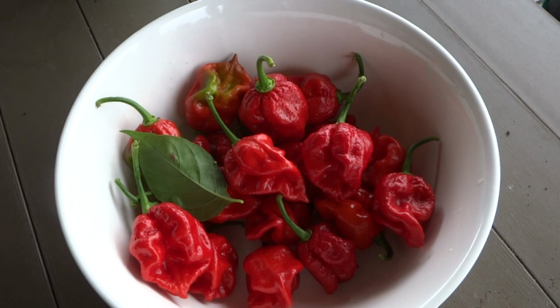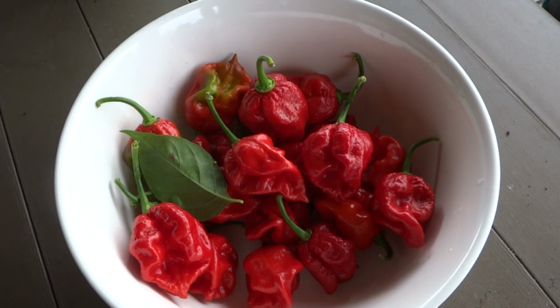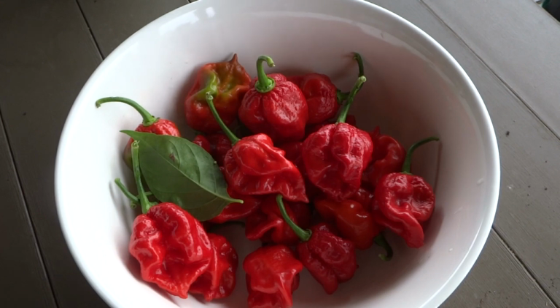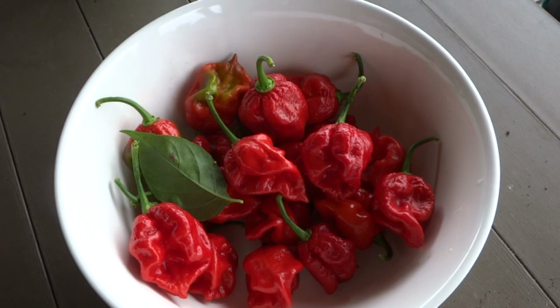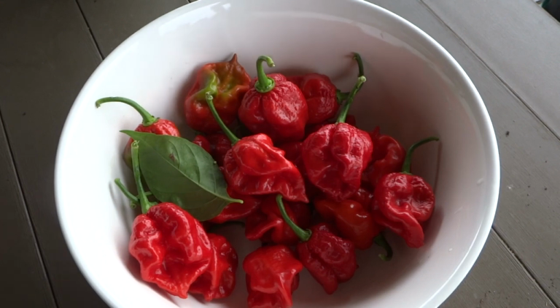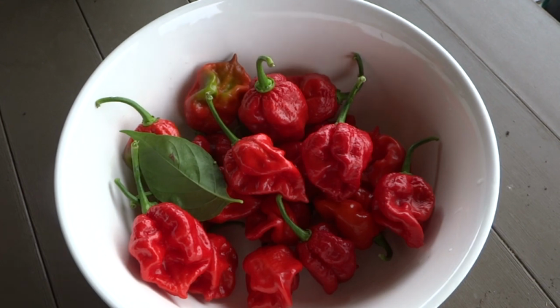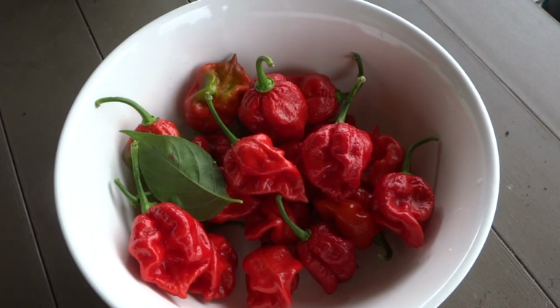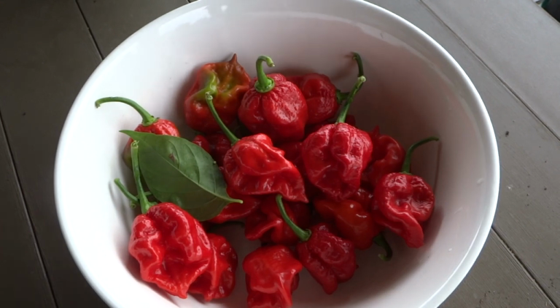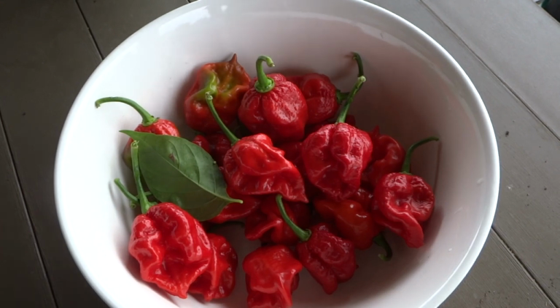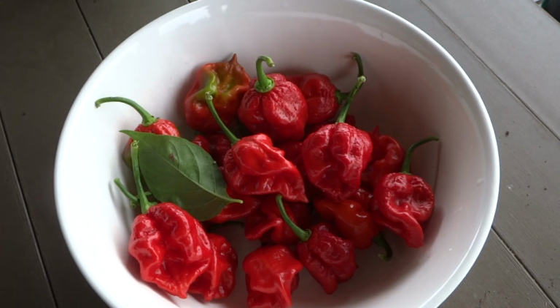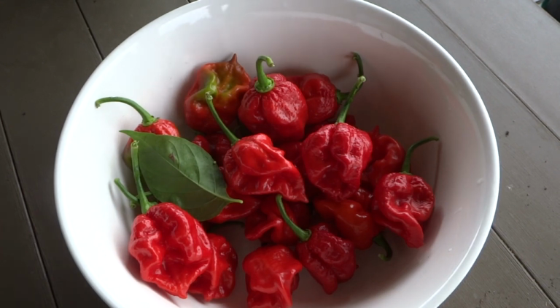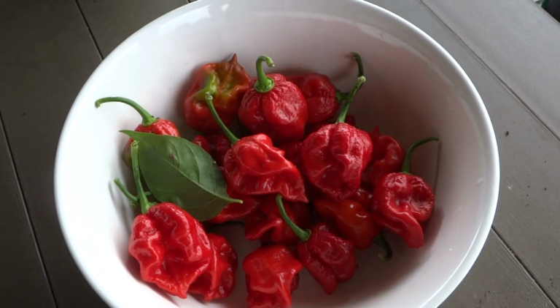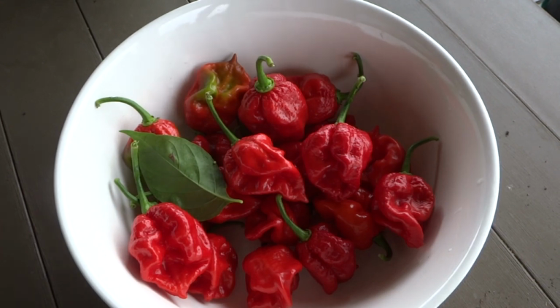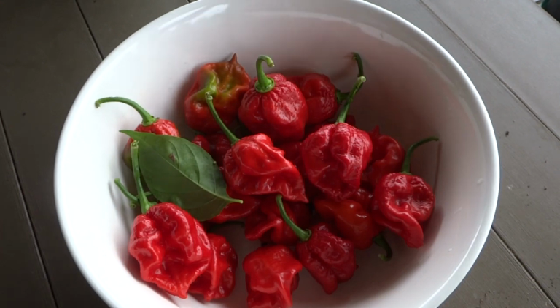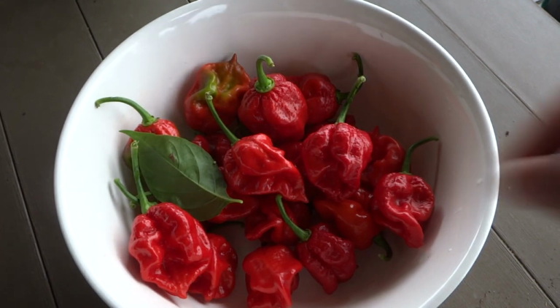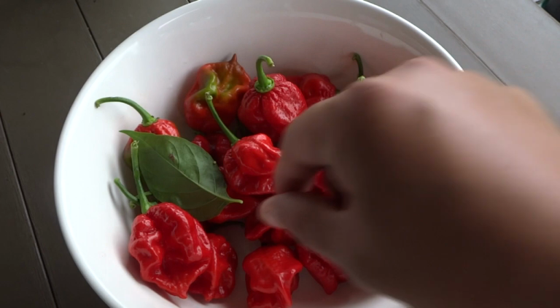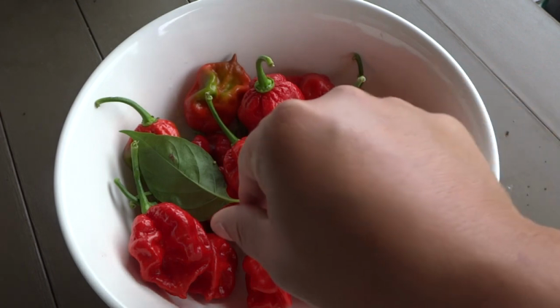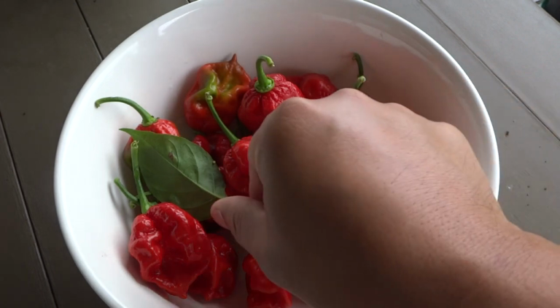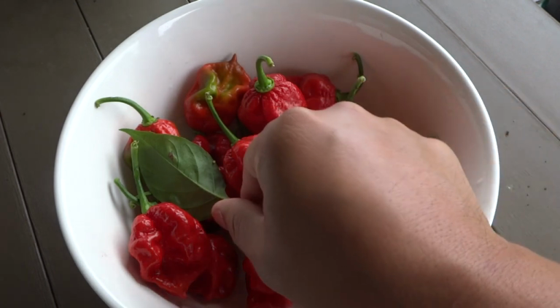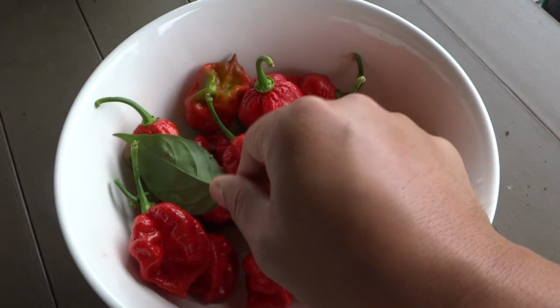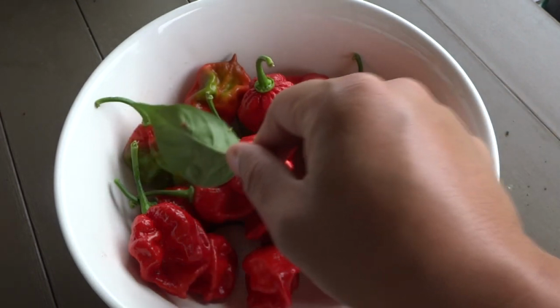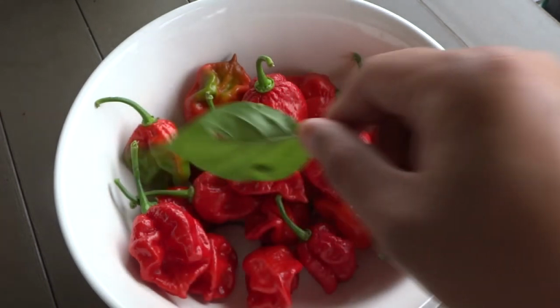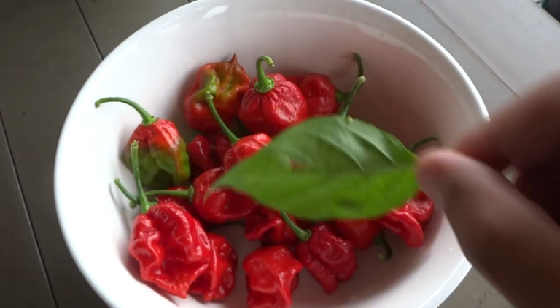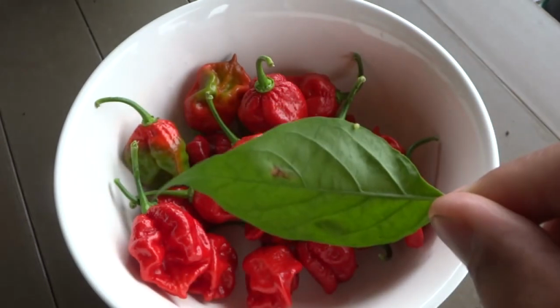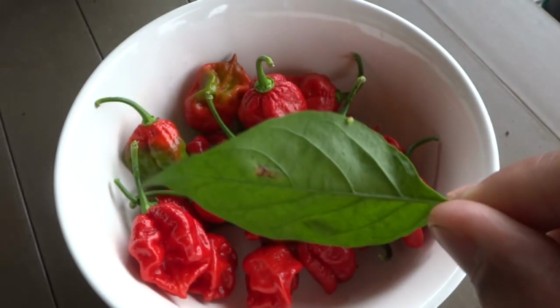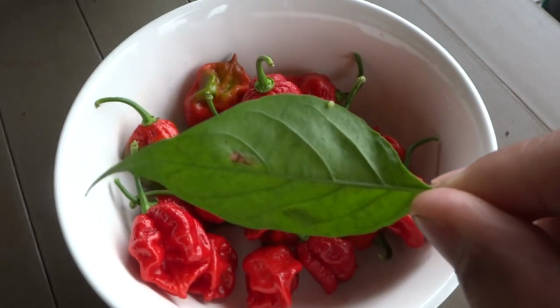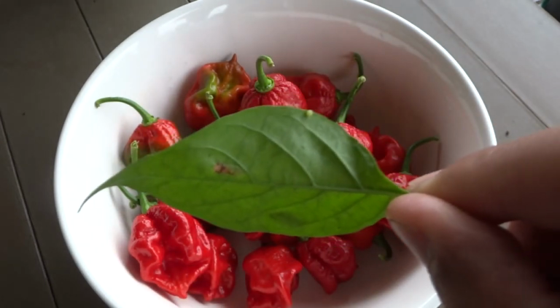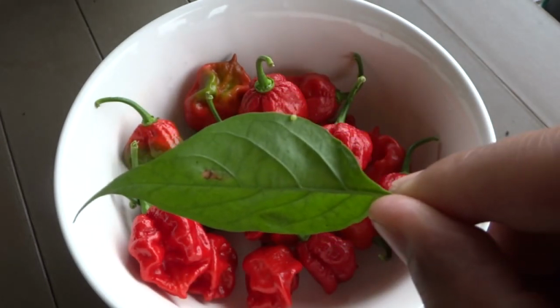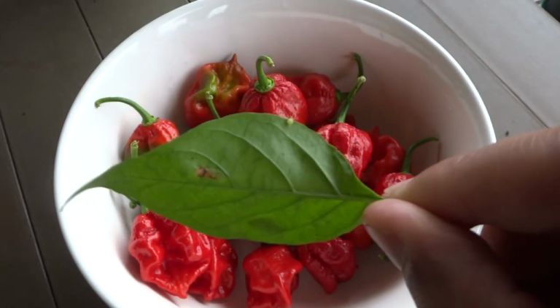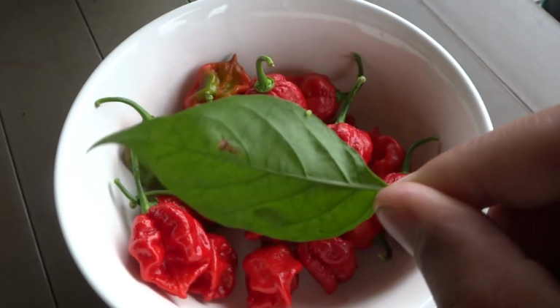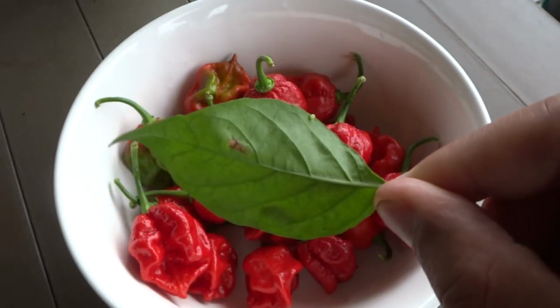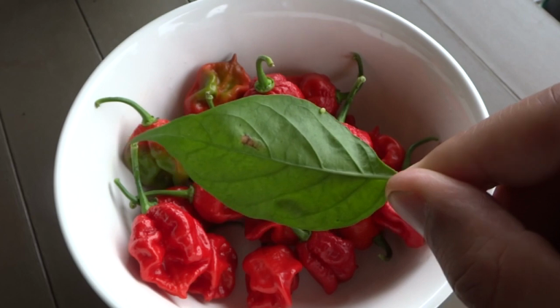Hey everybody, welcome to my channel. Today I was out harvesting some fruits and on one of my plants I found an egg of a hornworm. So there it is, that's what the egg looks like.